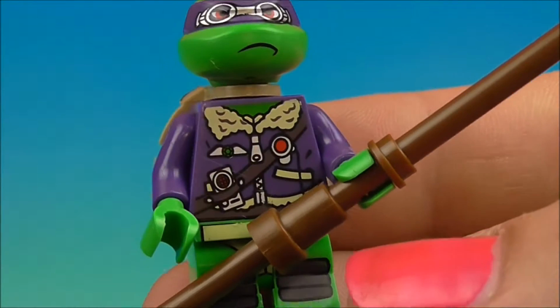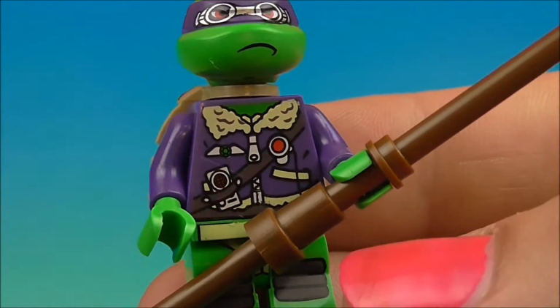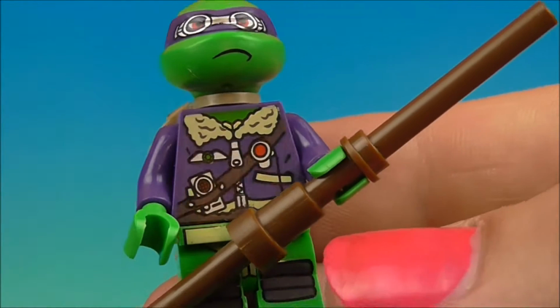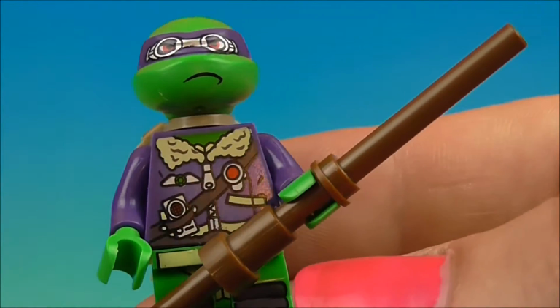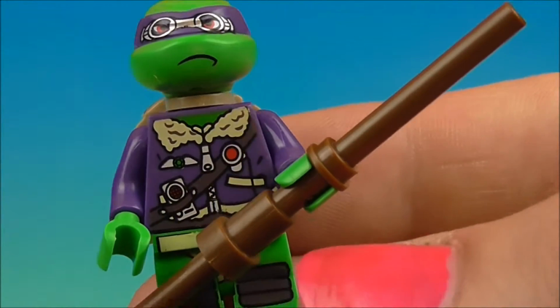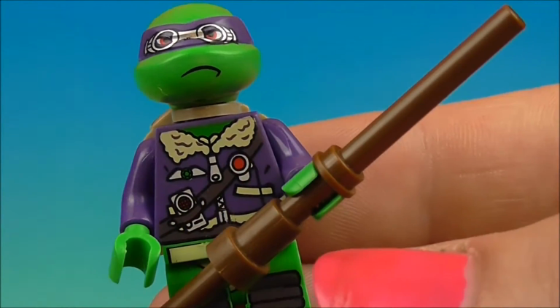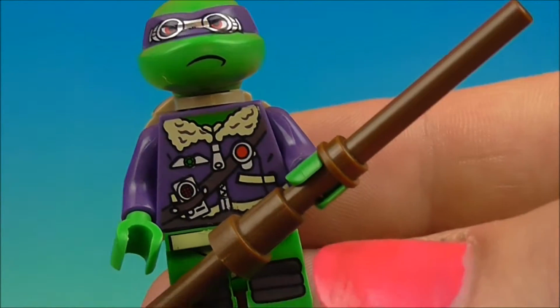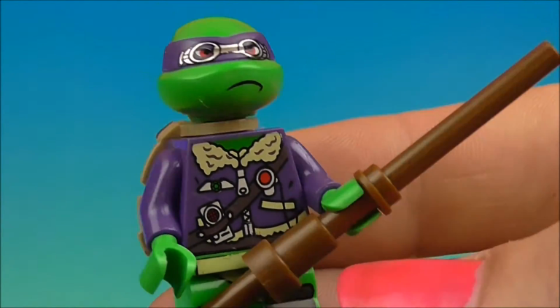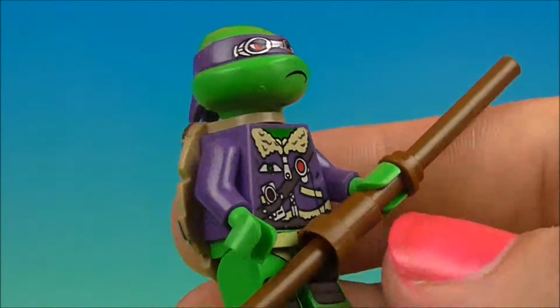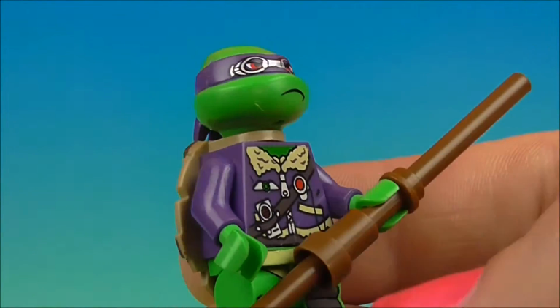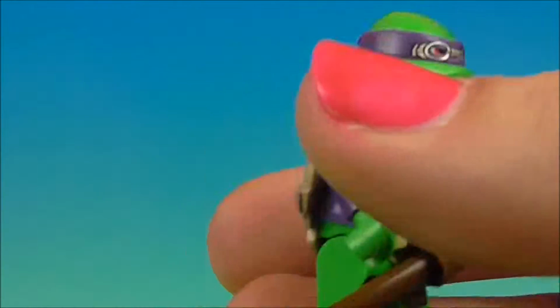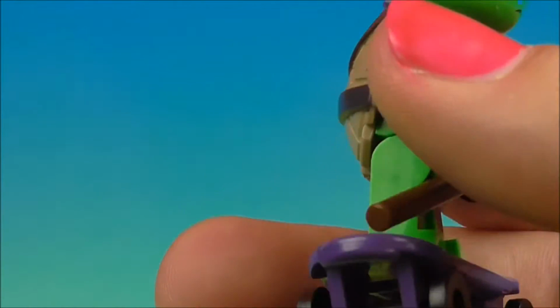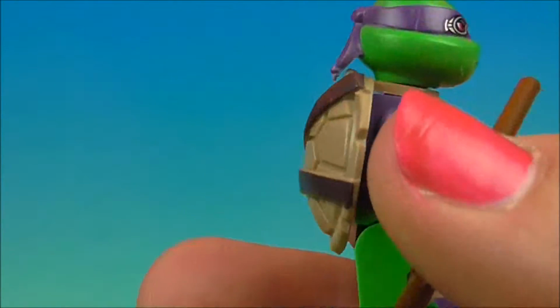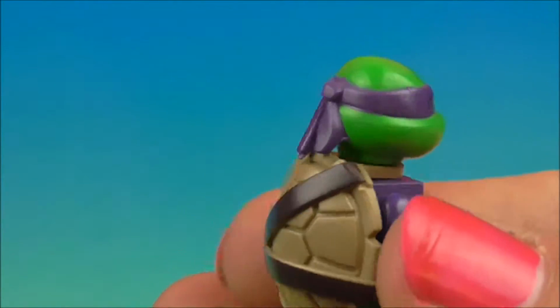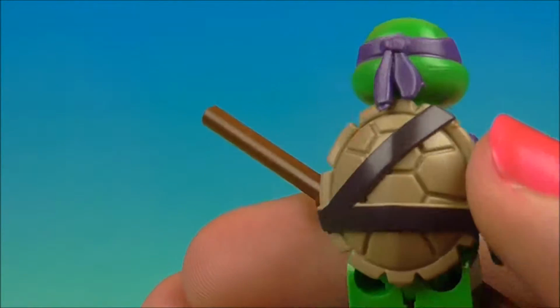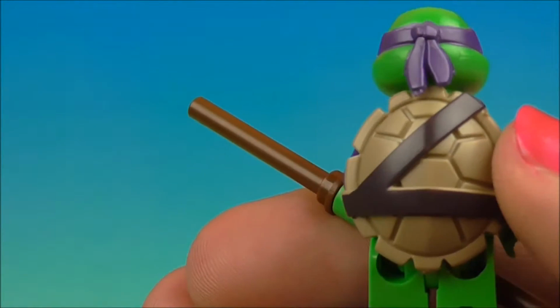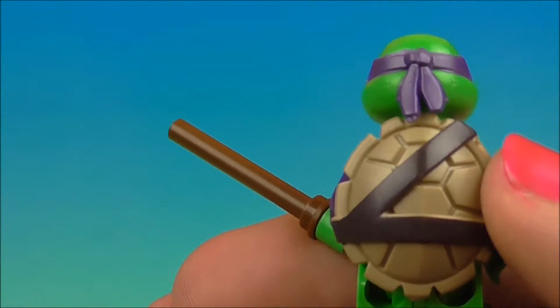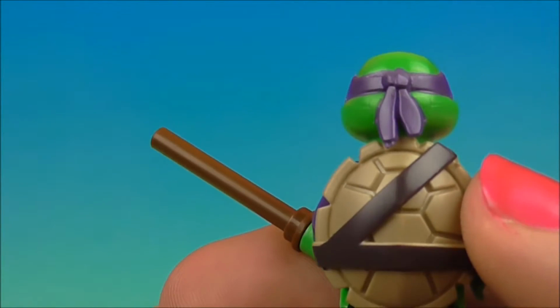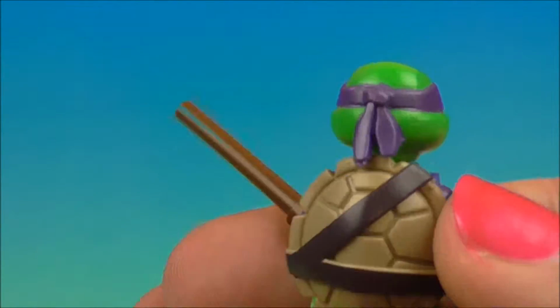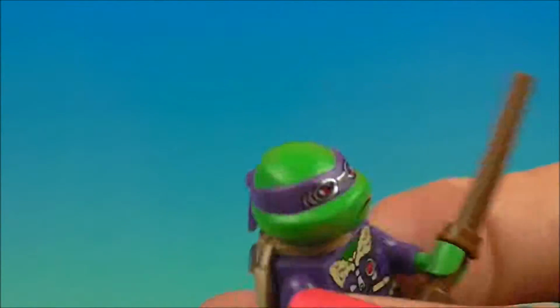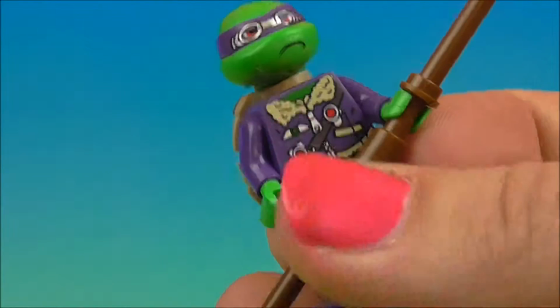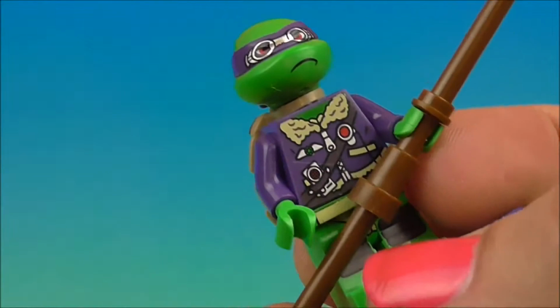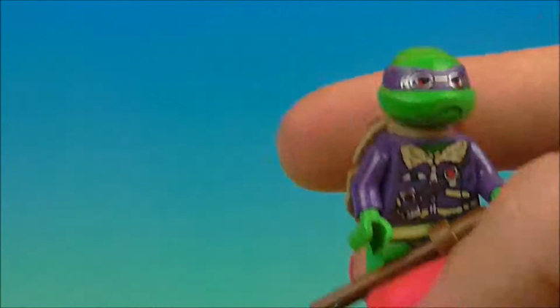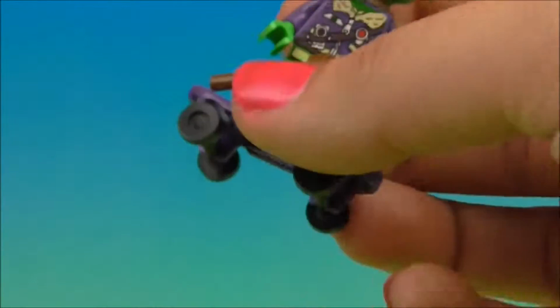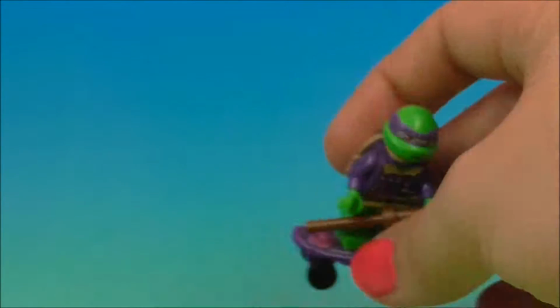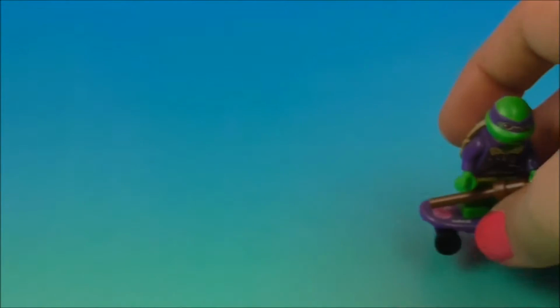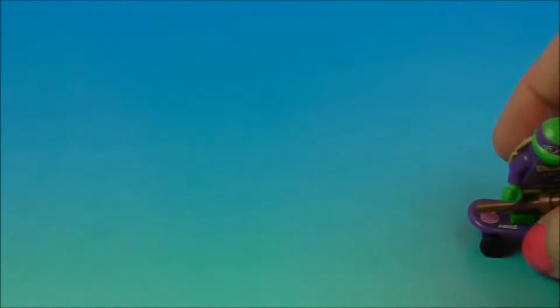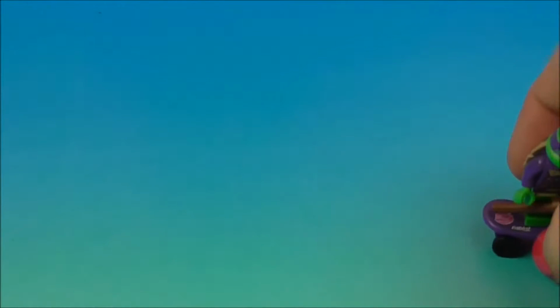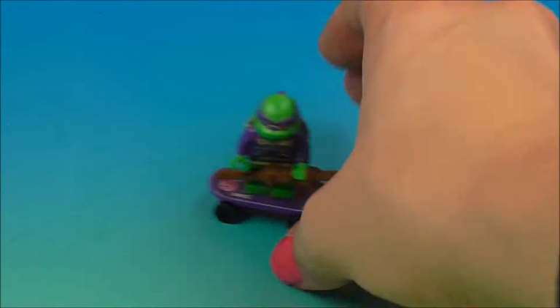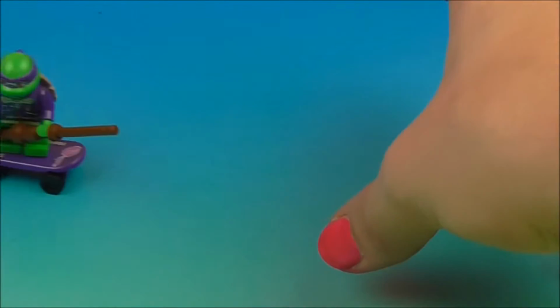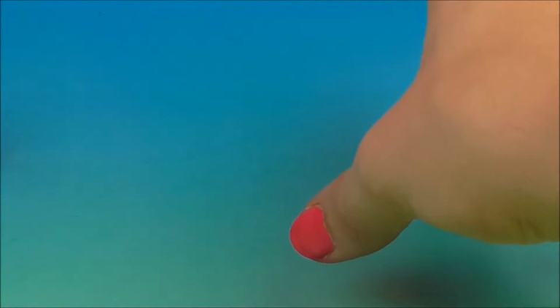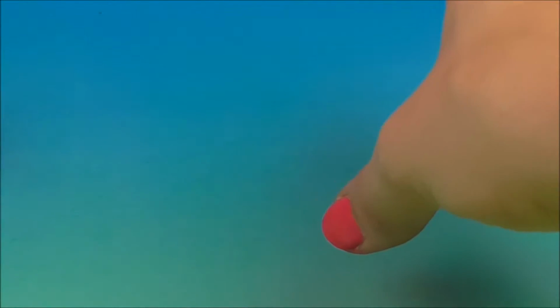It looks really warm. He's got all the gizmos and gadgets in there. Donatello was definitely the smart guy, the inventor. Very awesome. And then the wheels move of course. So there you go.